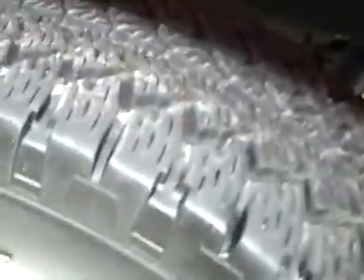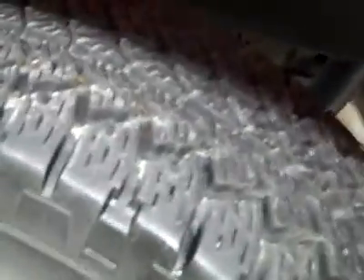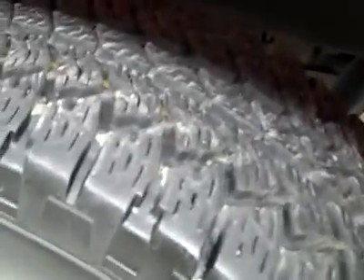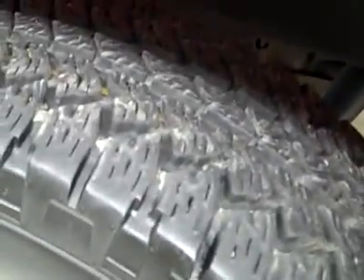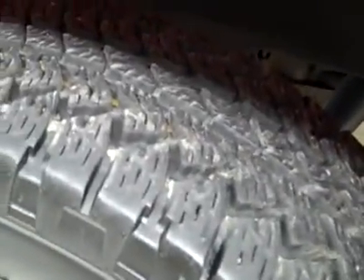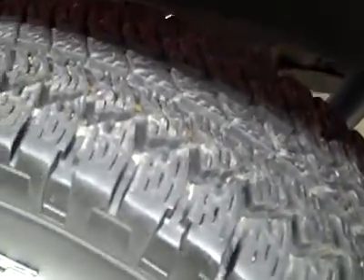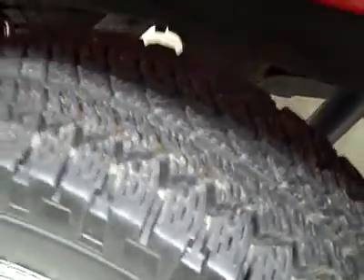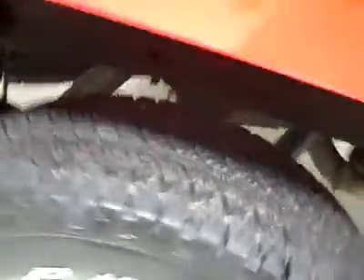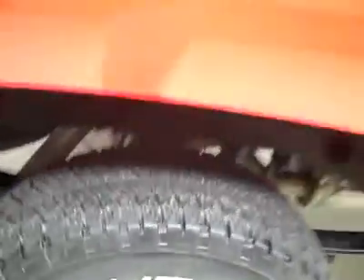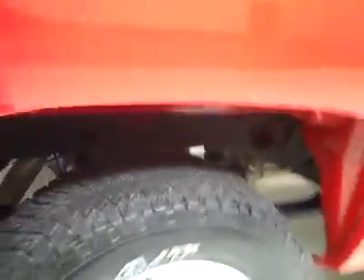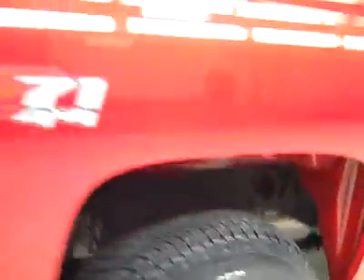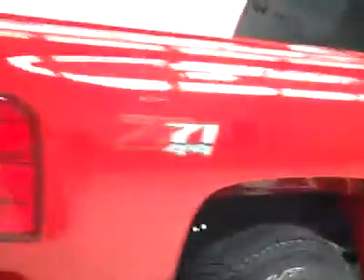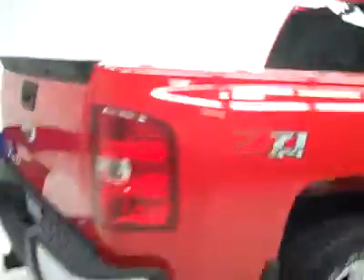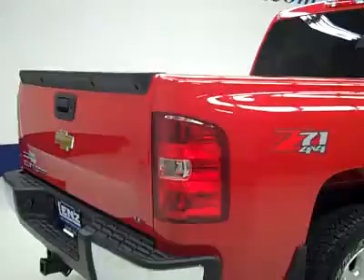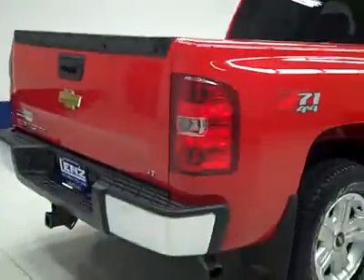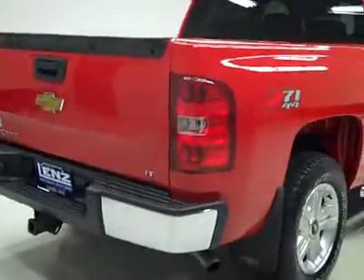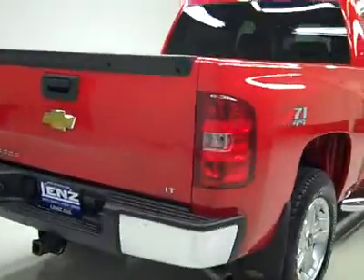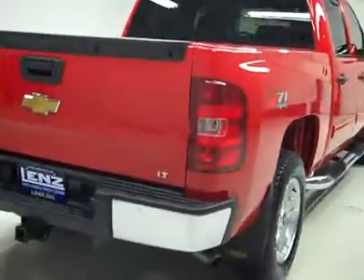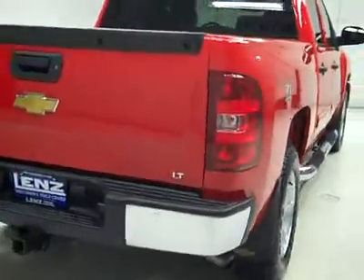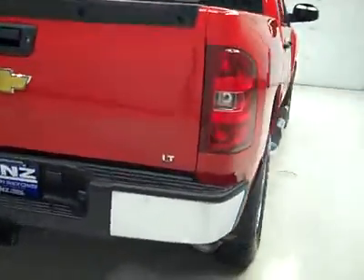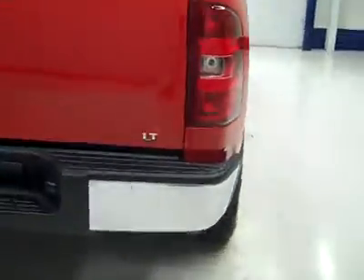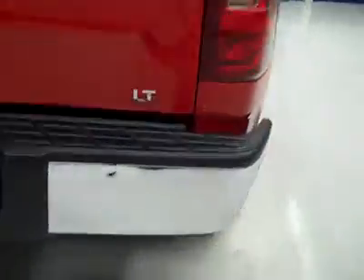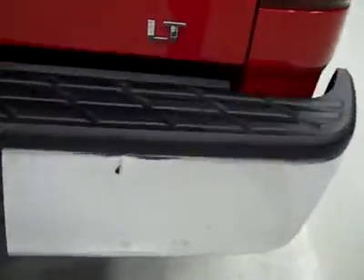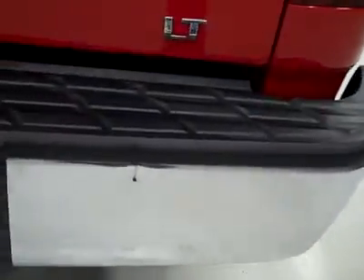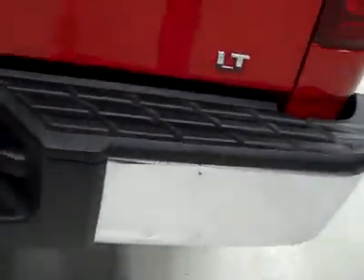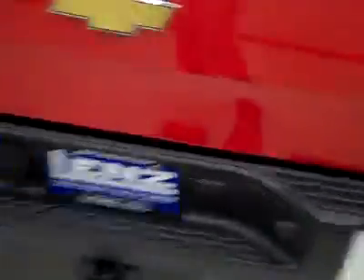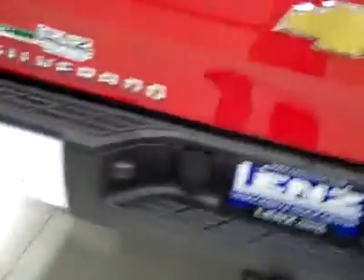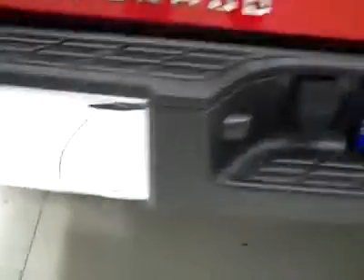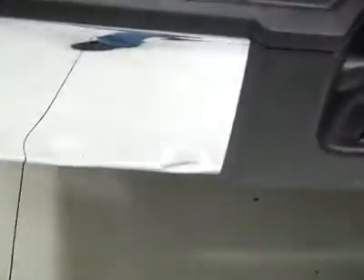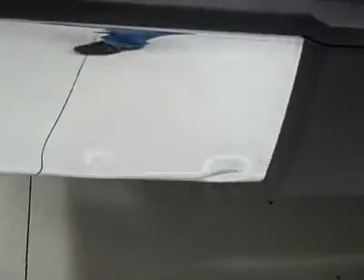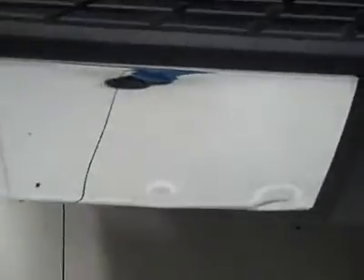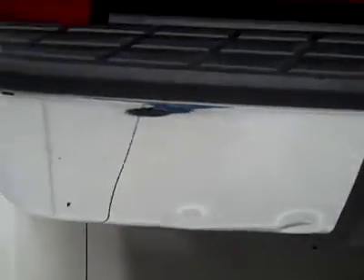Rear tires are definitely 75%, maybe even more back there. Around back, the rear bumper and tailgate are in good shape. The bumper does have a ding, and actually a couple more over here.